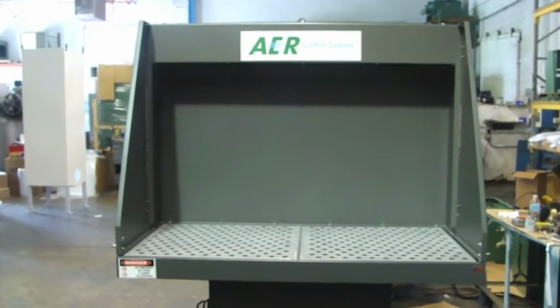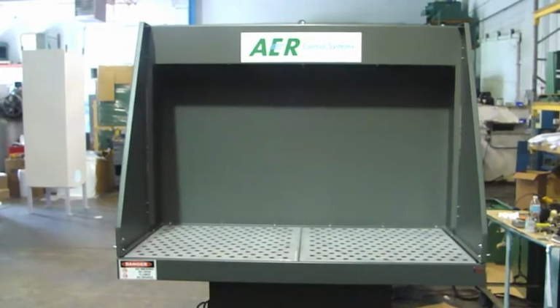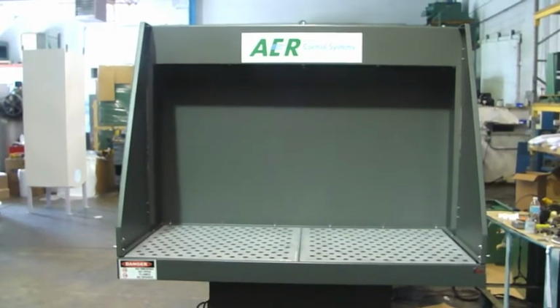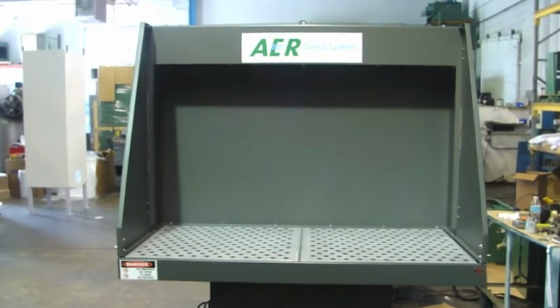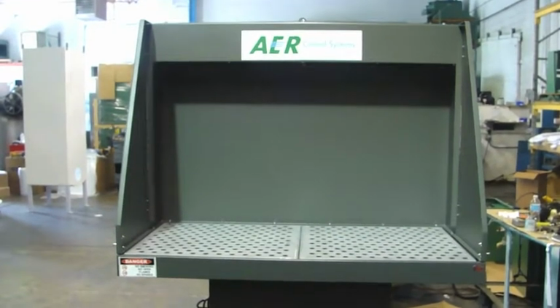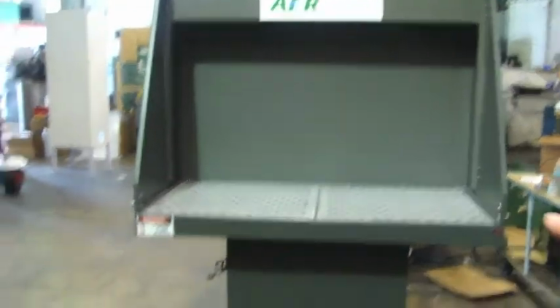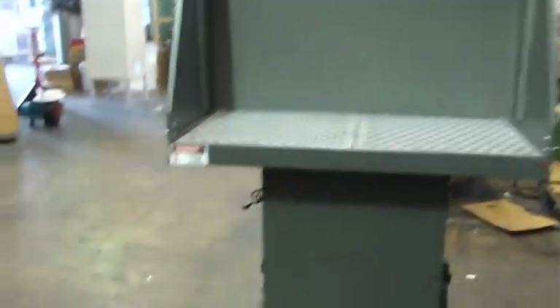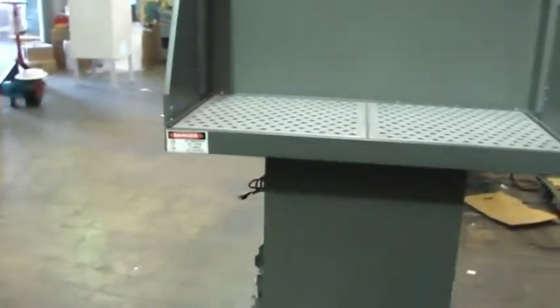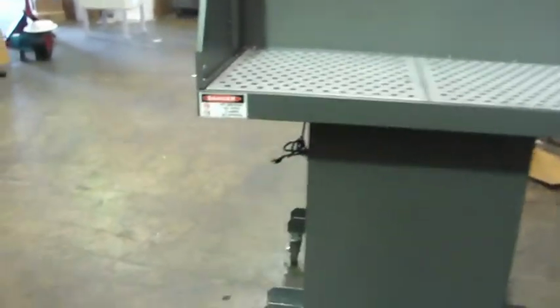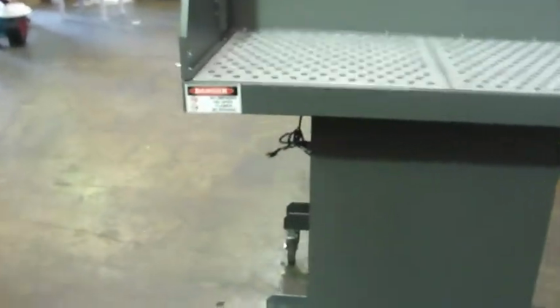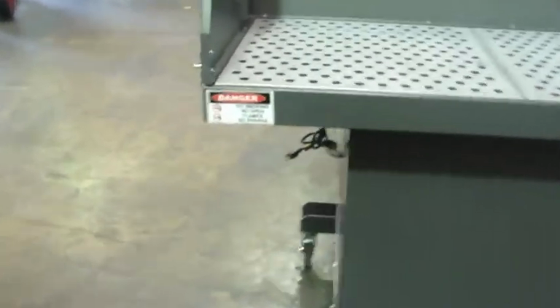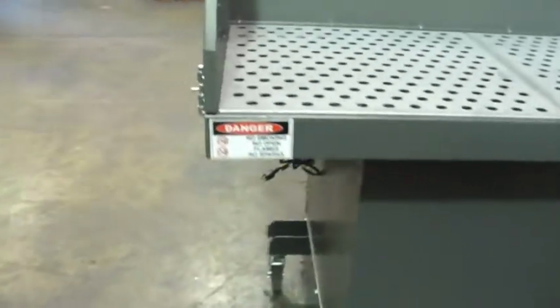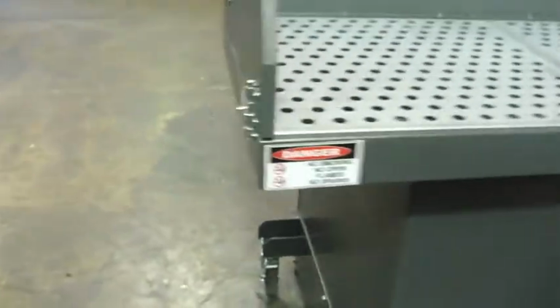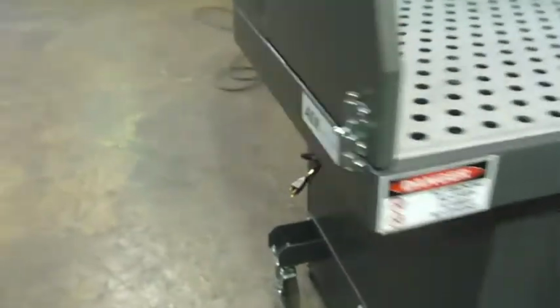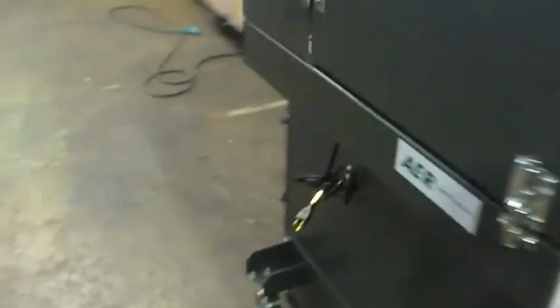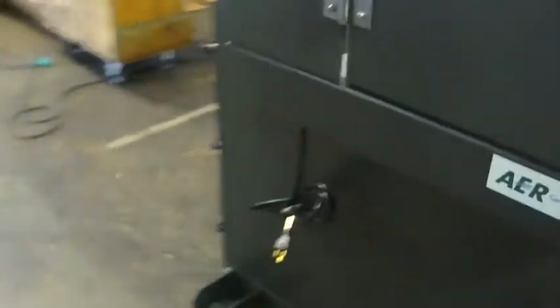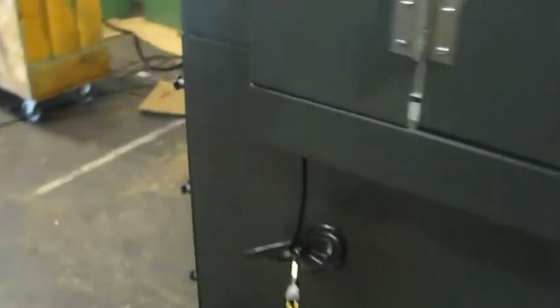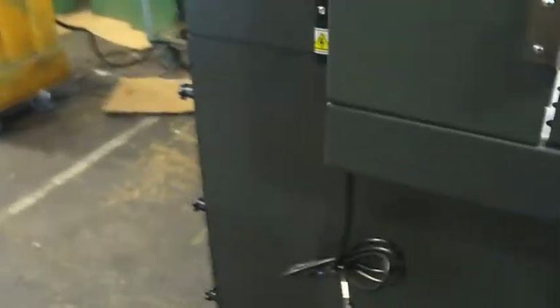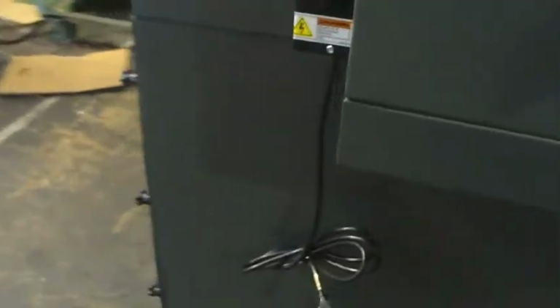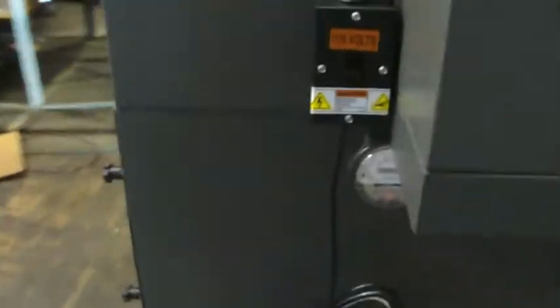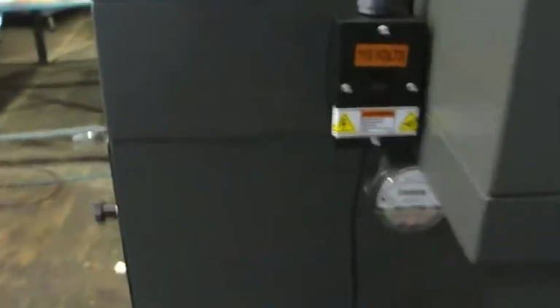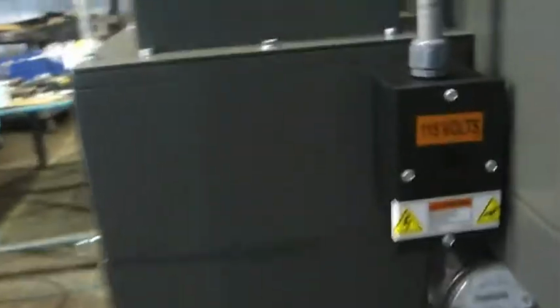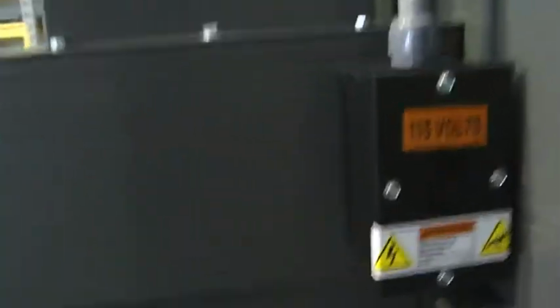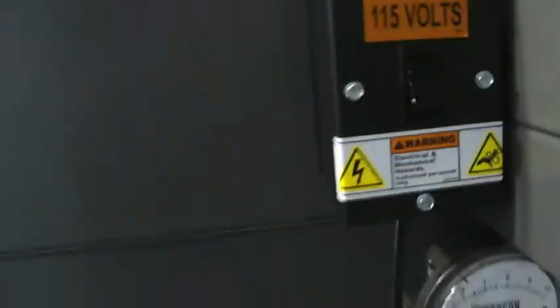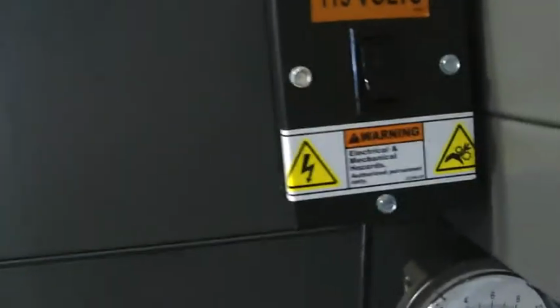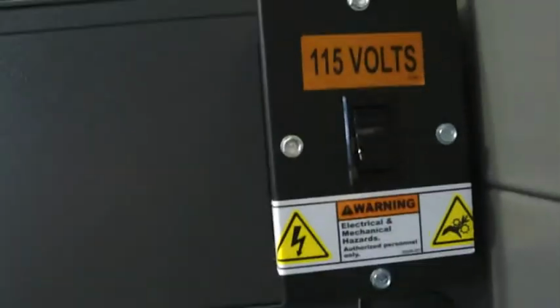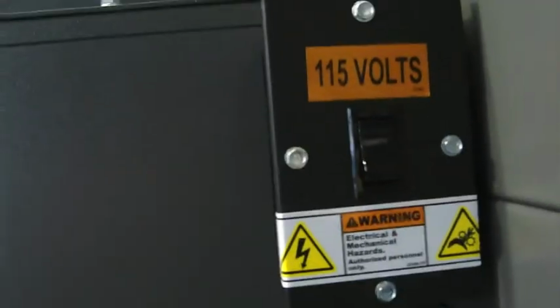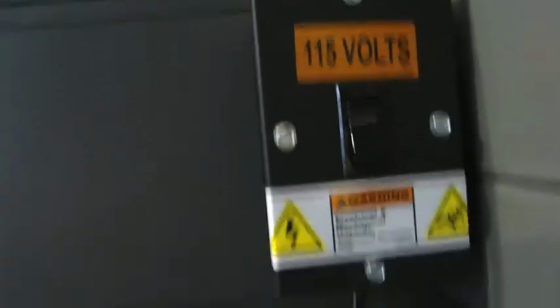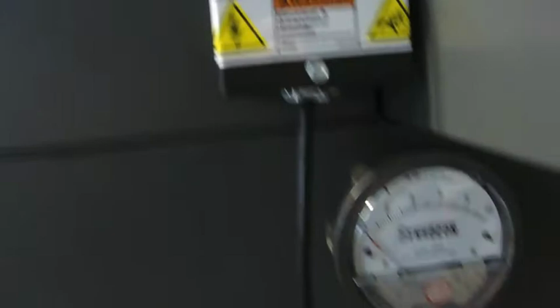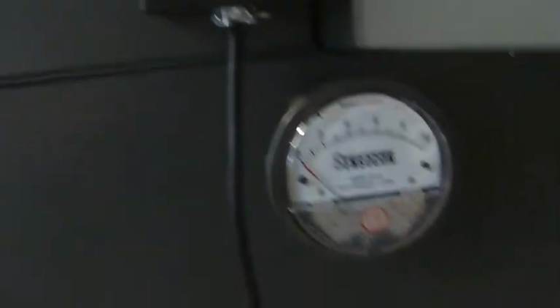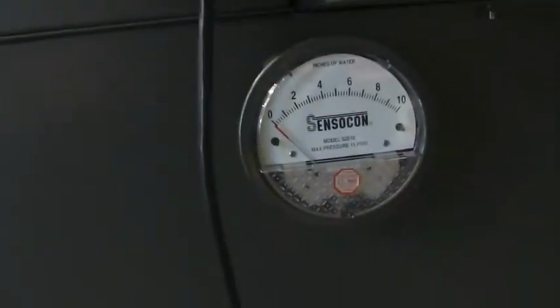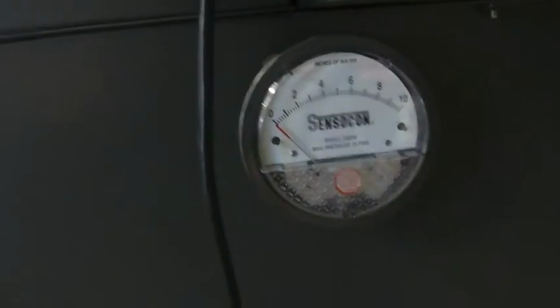As we walk around the side of the unit, you can see that it has a magnehelic gauge and heavy-duty industrial casters. The unit is 115 volts, plug-and-play, ready to go.